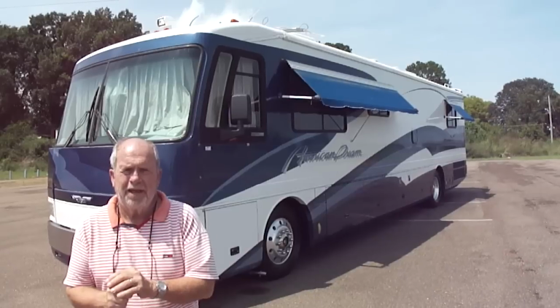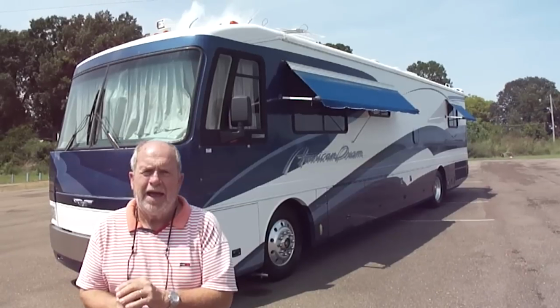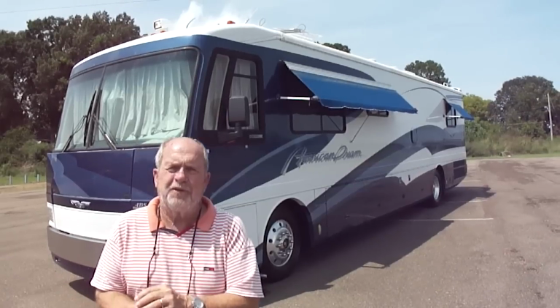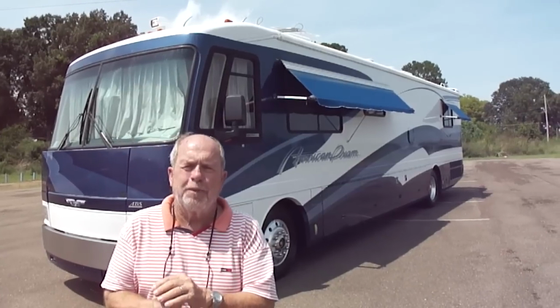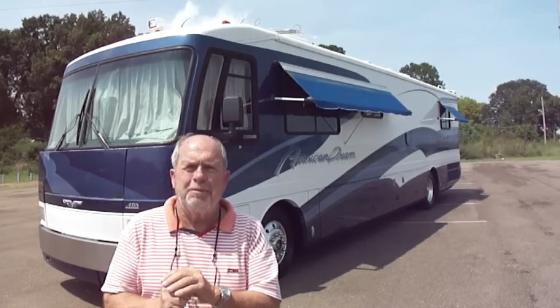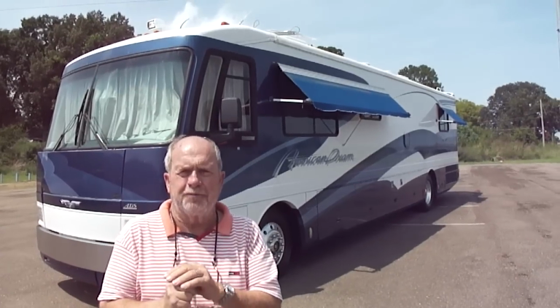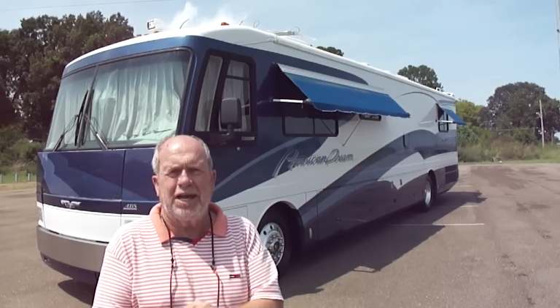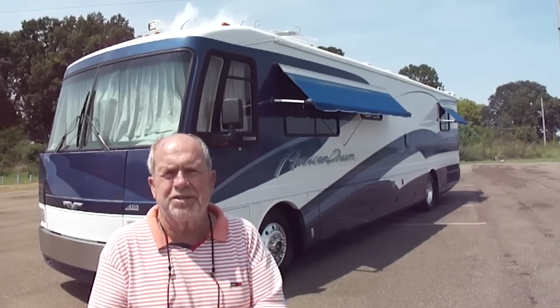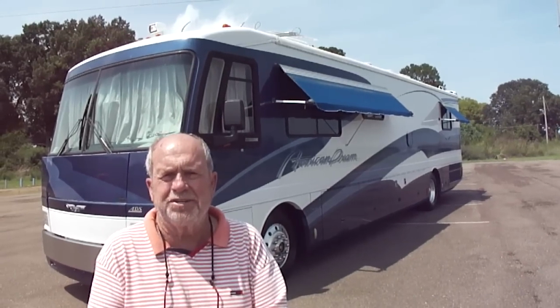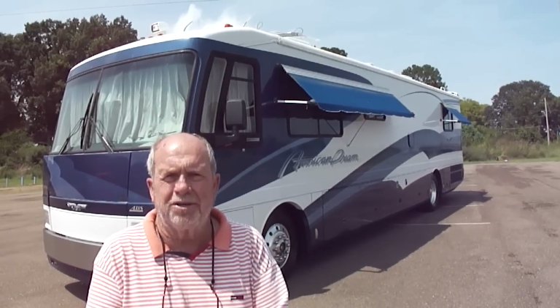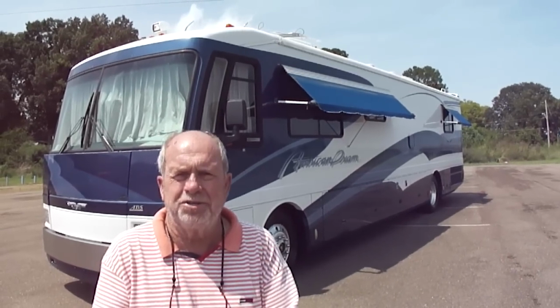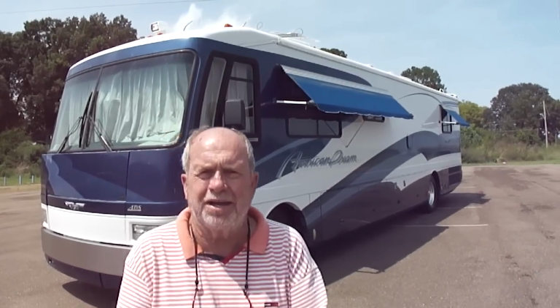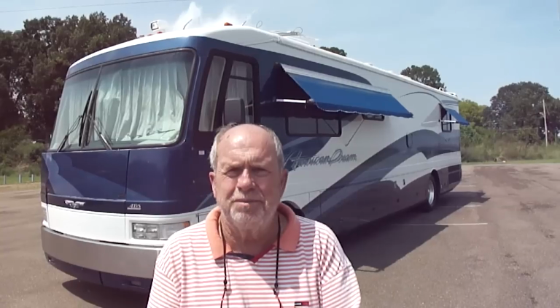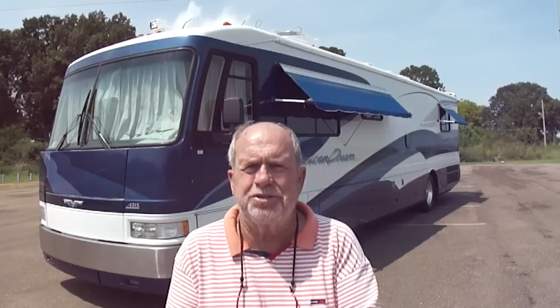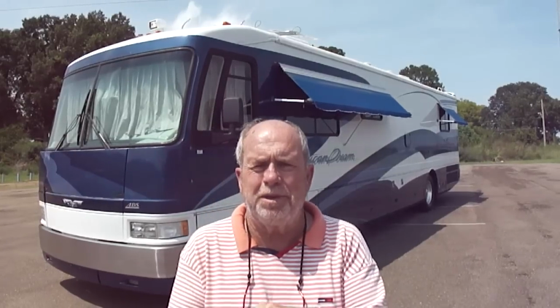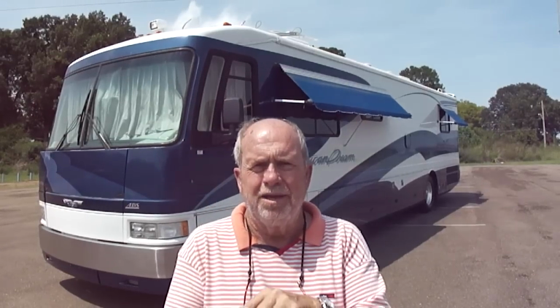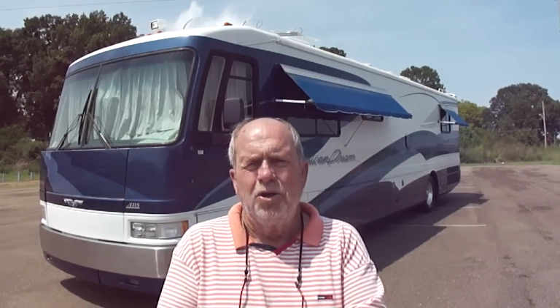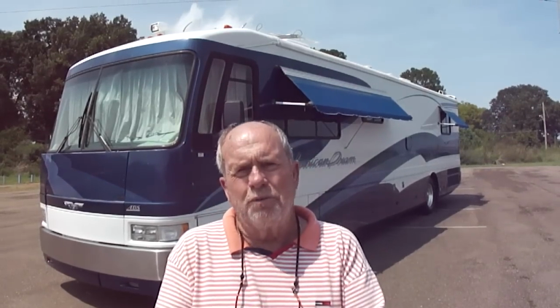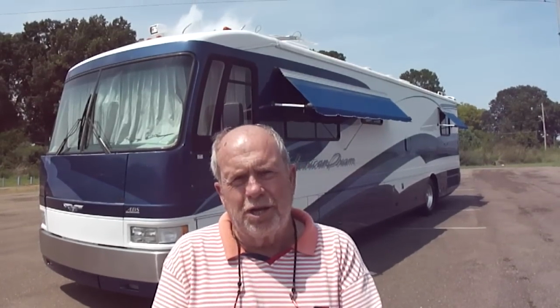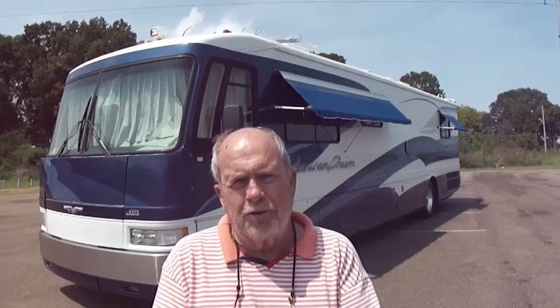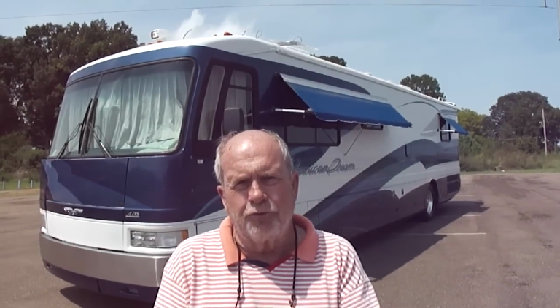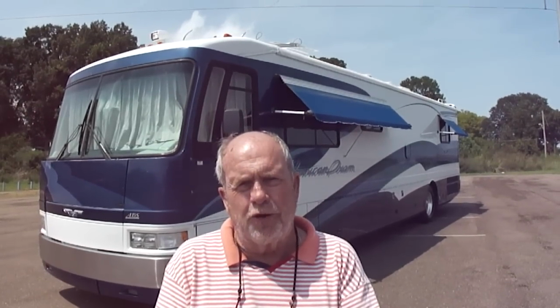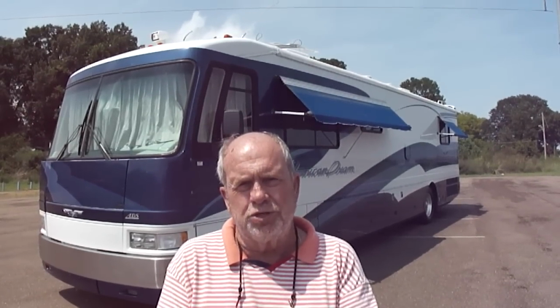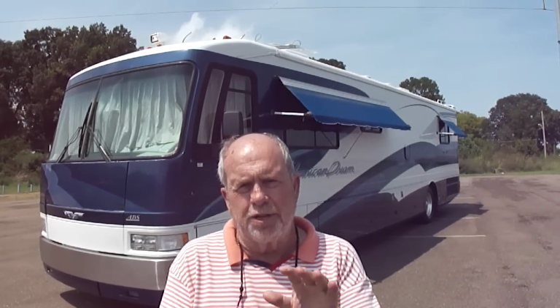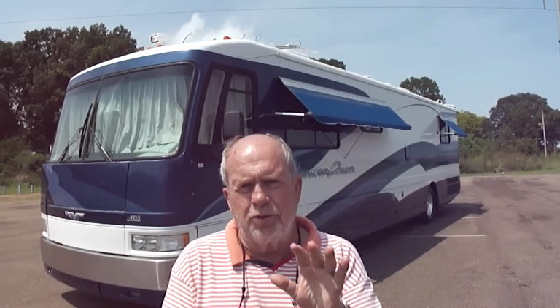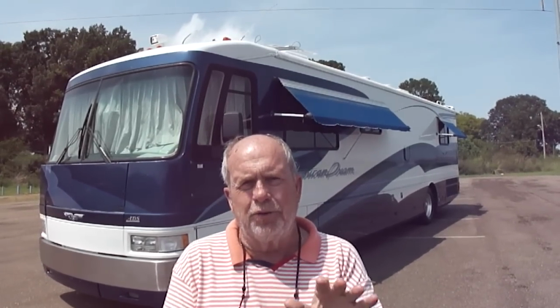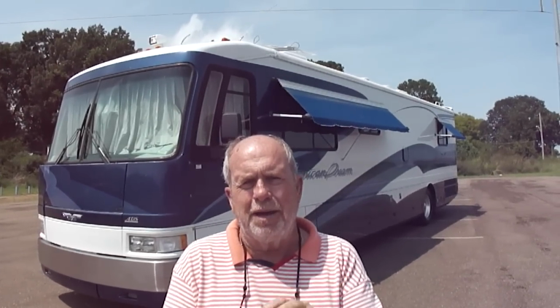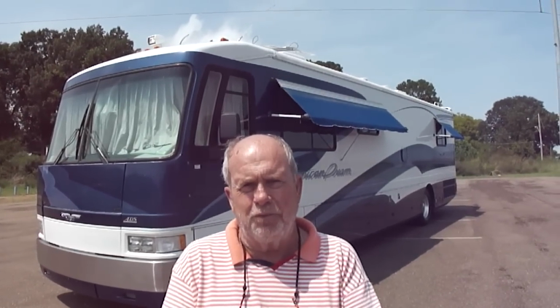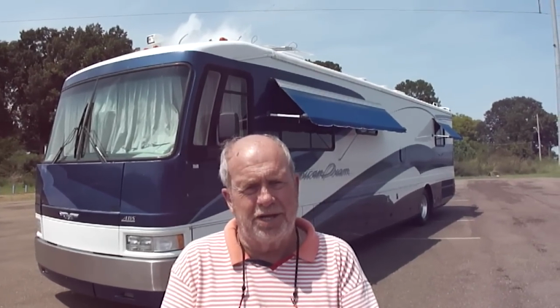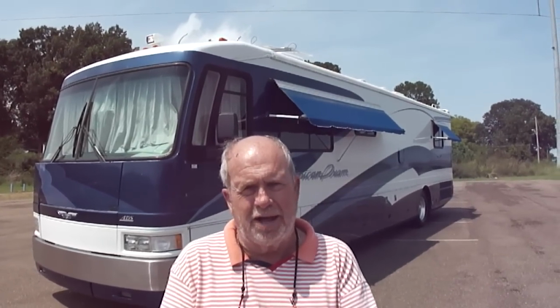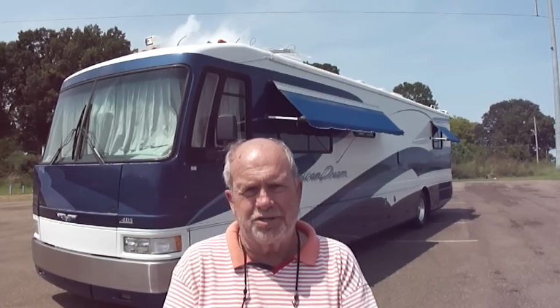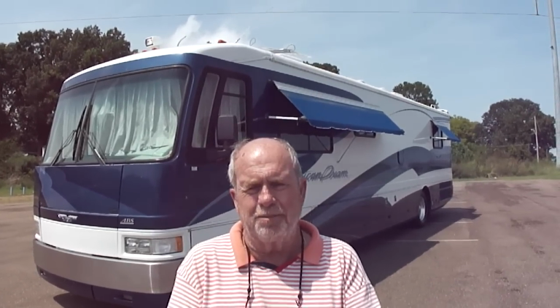Hi folks, Bob Dale from Jackson Lease Sales in Jackson, Mississippi, where we sell motorhomes. We sell them only on eBay and we sell lots of them.